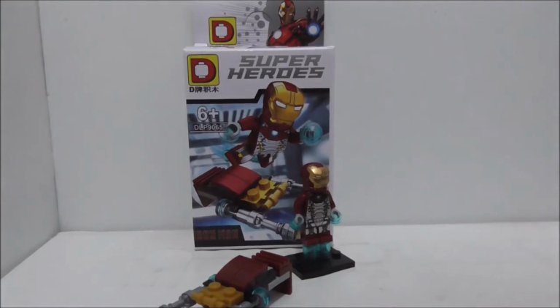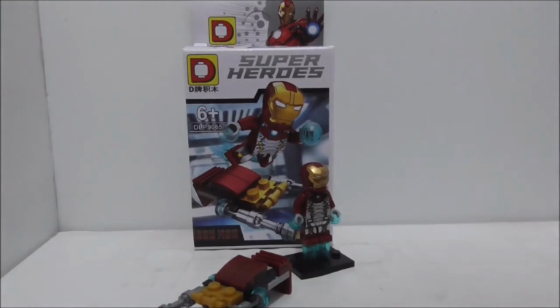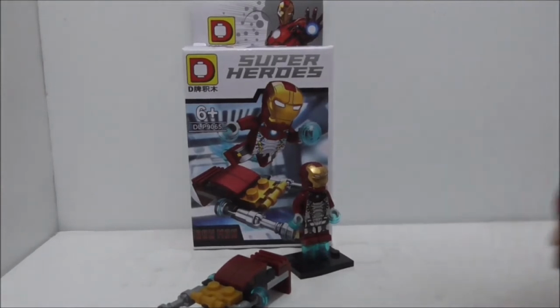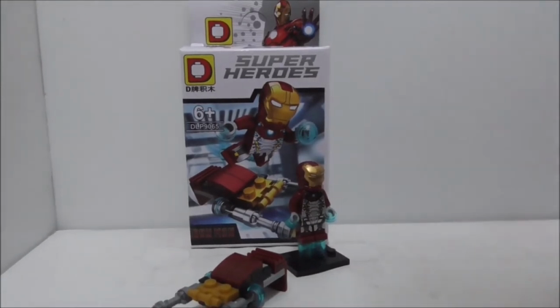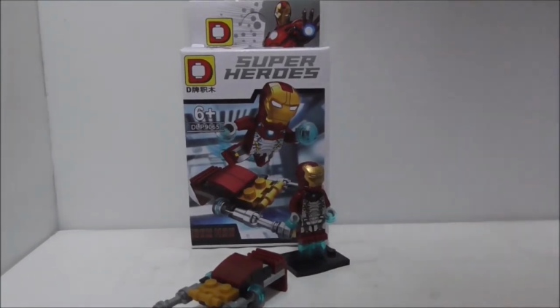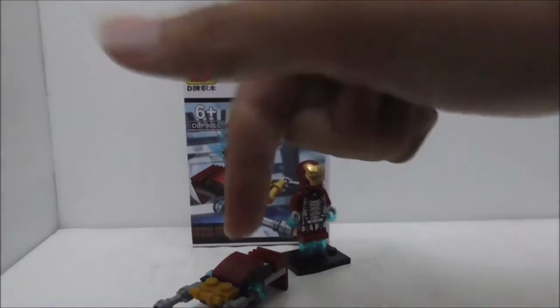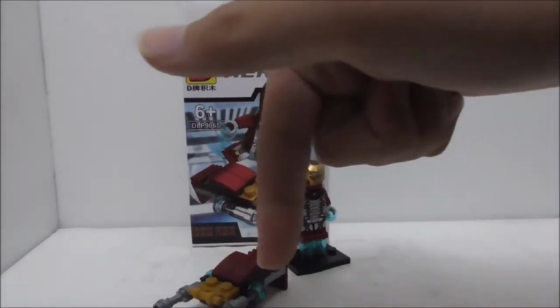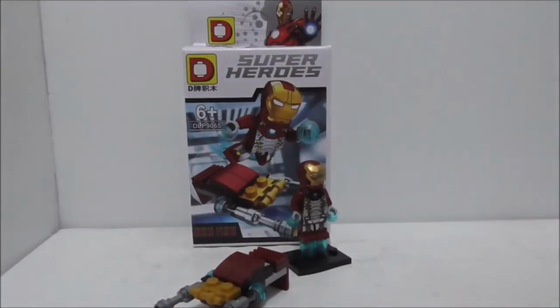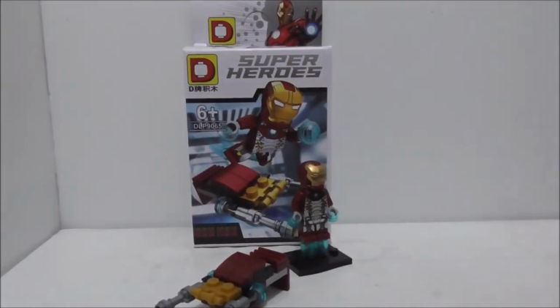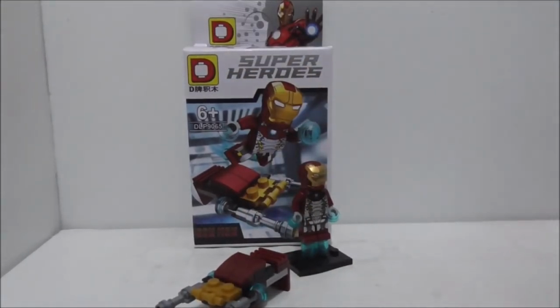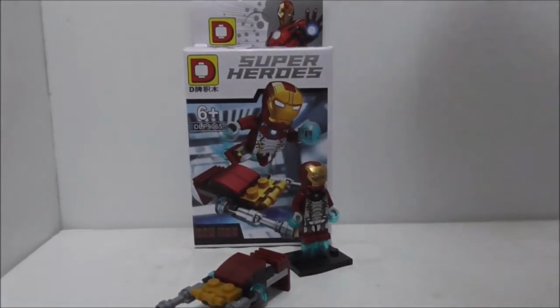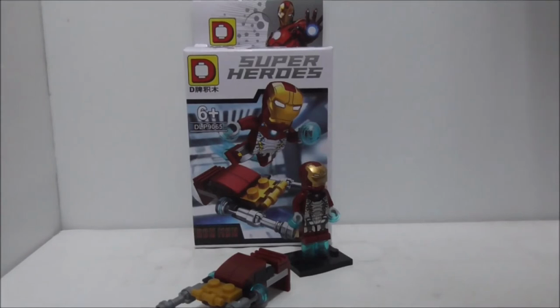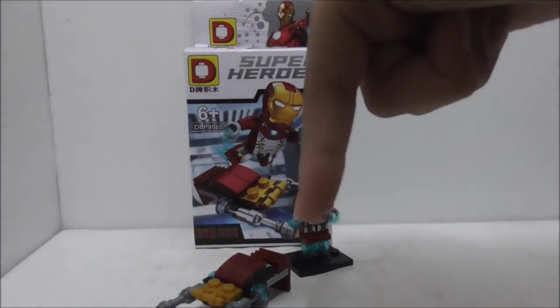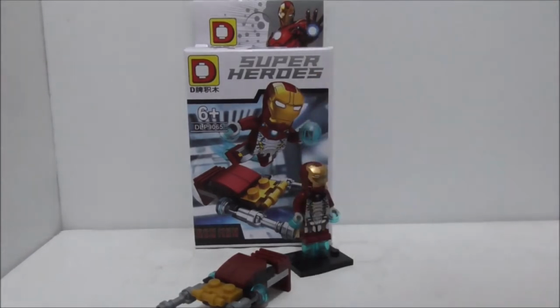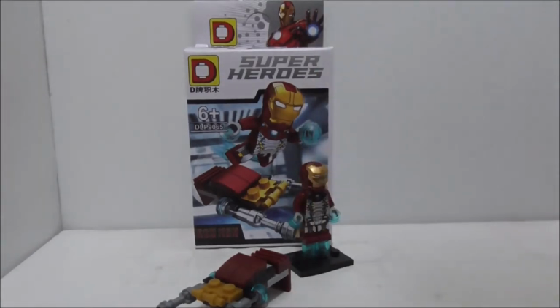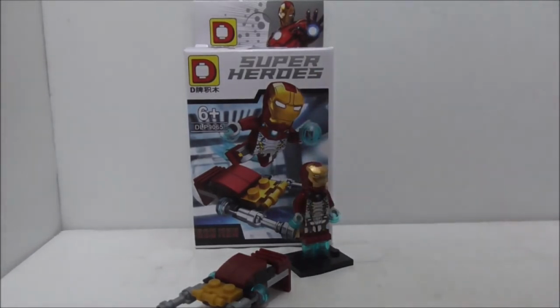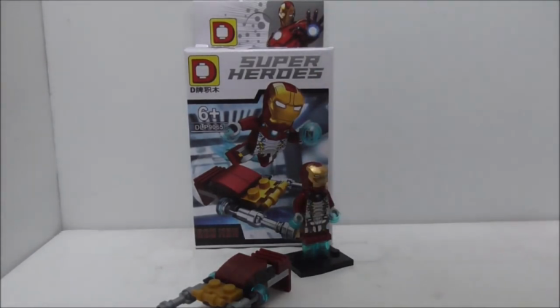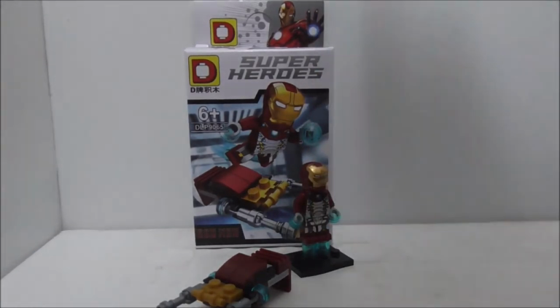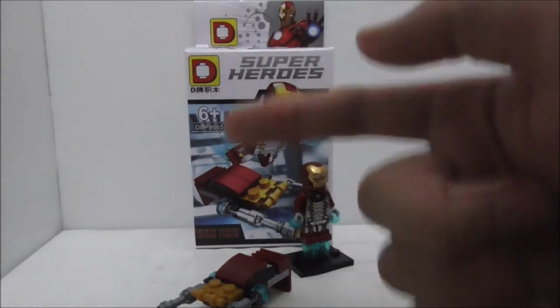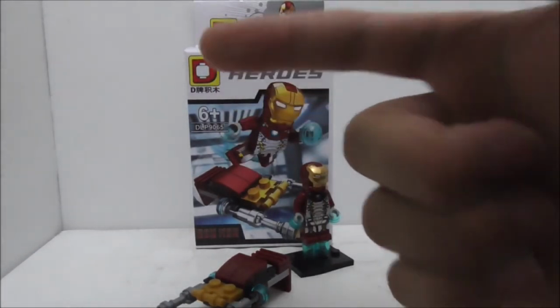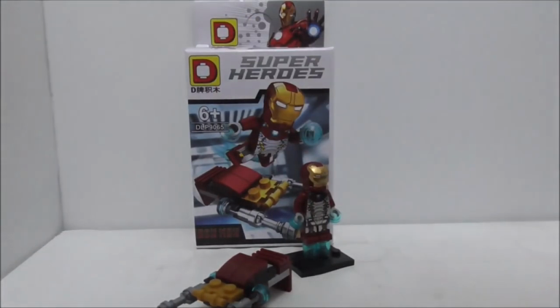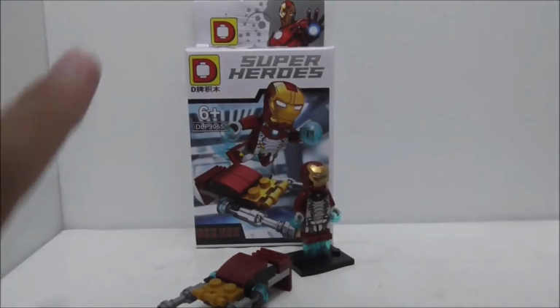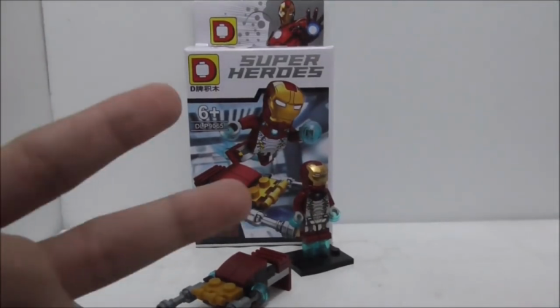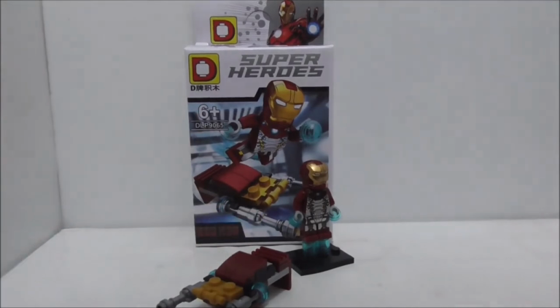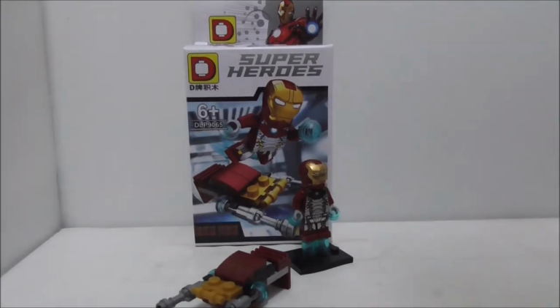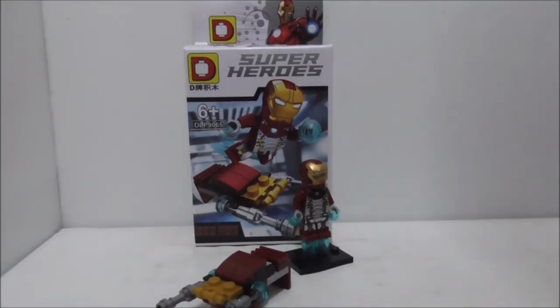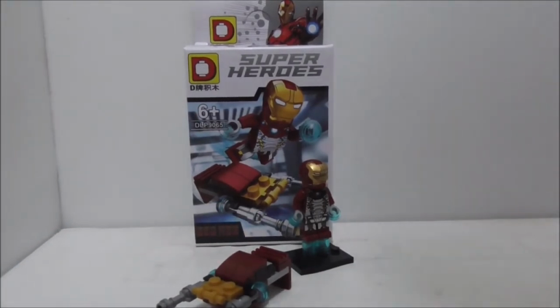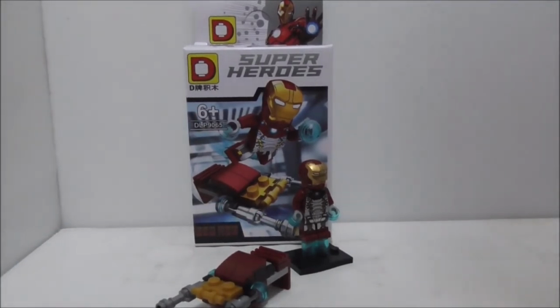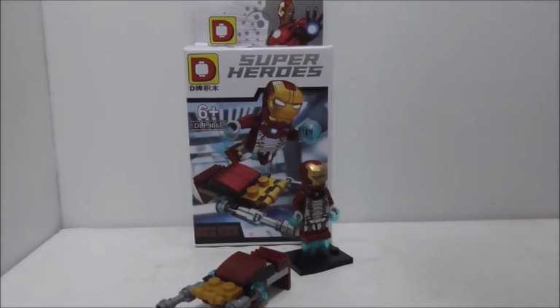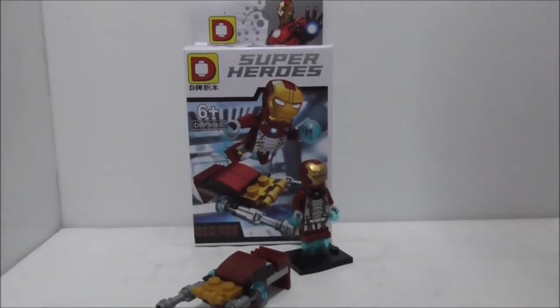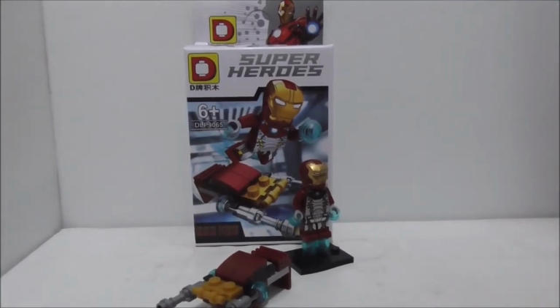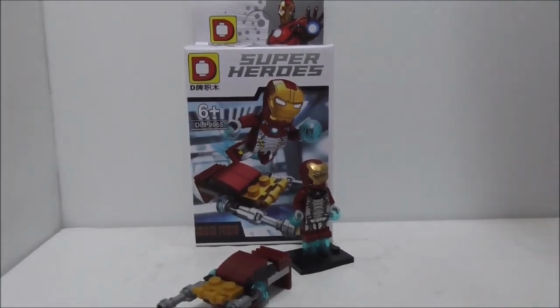If you only want this figure from the Spider-Man Homecoming 'Beware the Vulture' set, then I definitely recommend getting the Dolphin version — he looks pretty nice. If you want to buy the set I'll put a link in the description box below. Follow my social media pages in the description, subscribe to my channel, and I'll see you very soon.